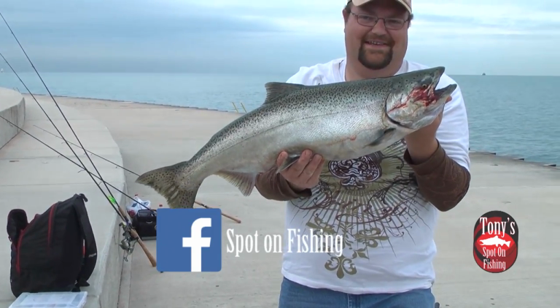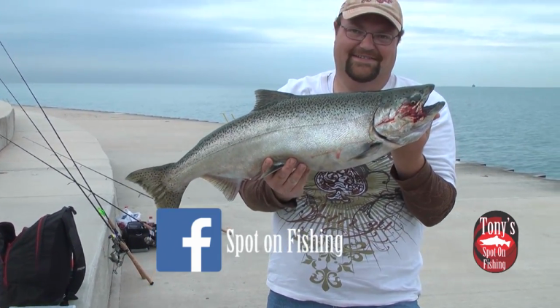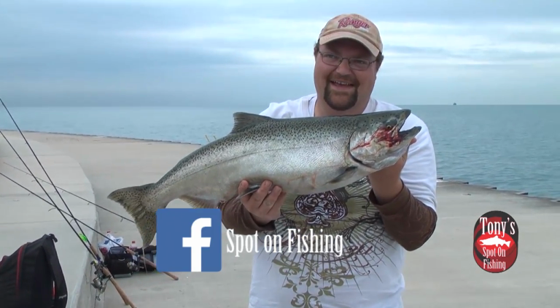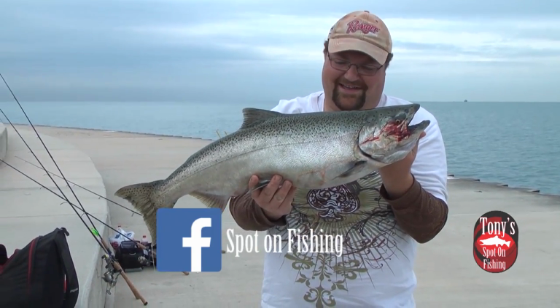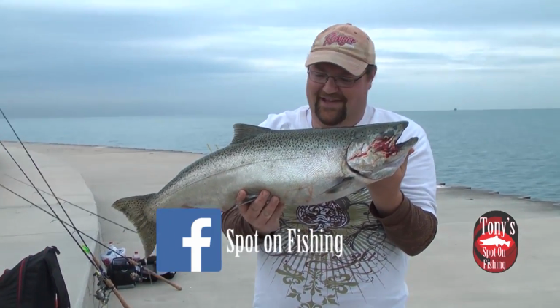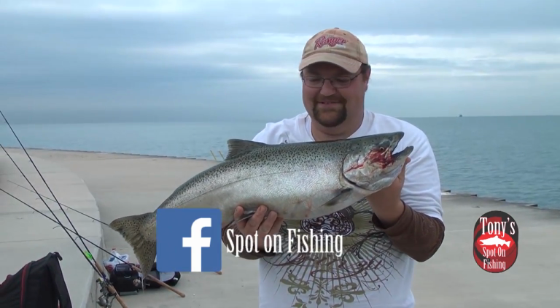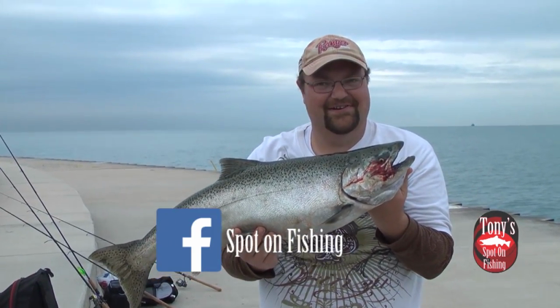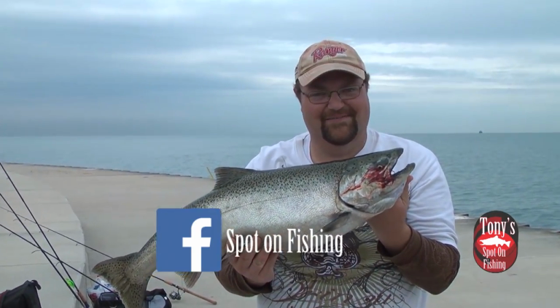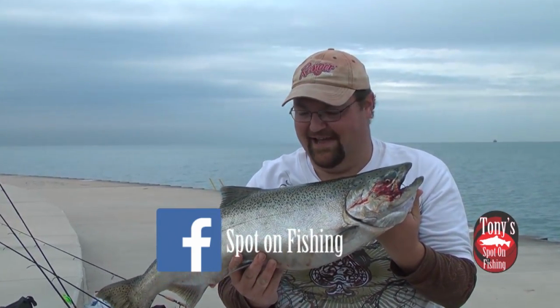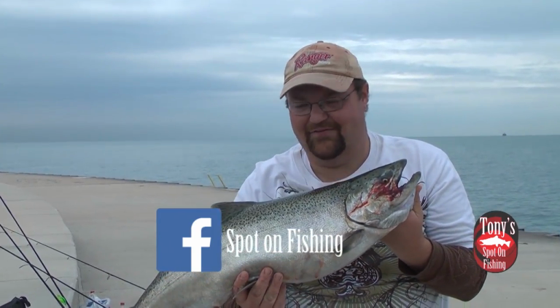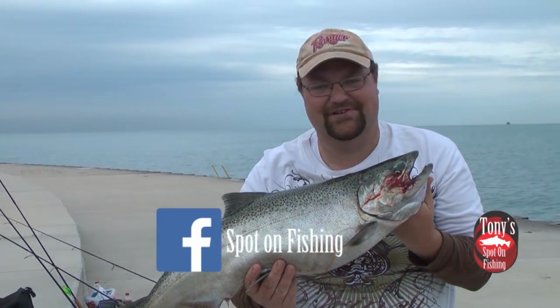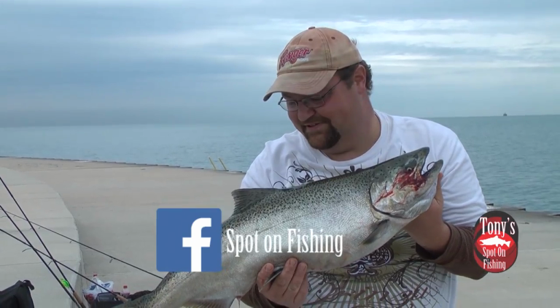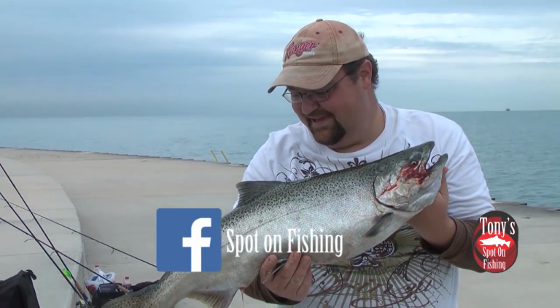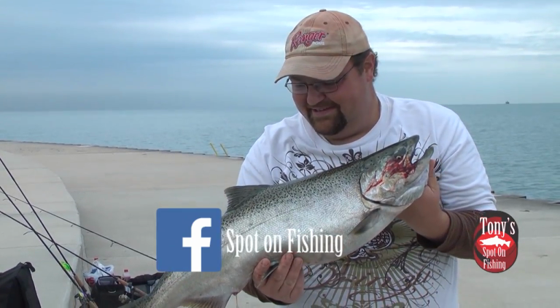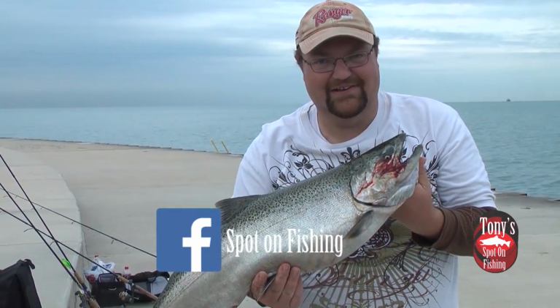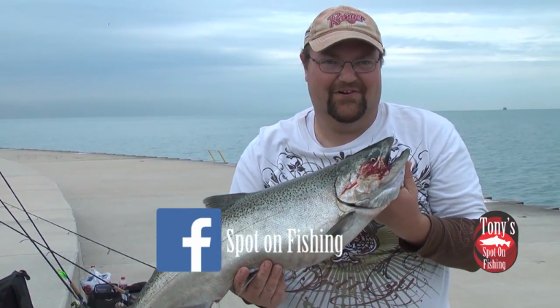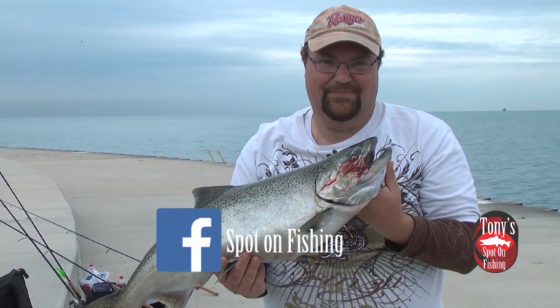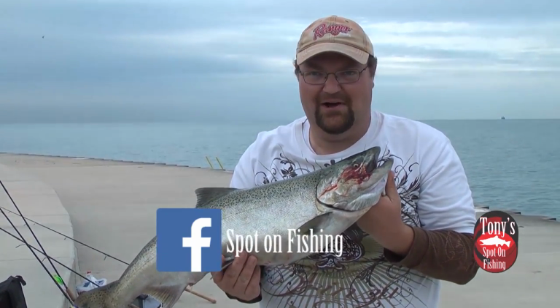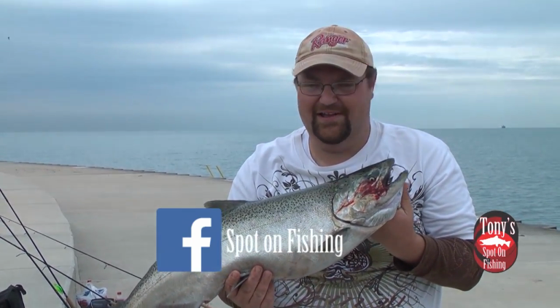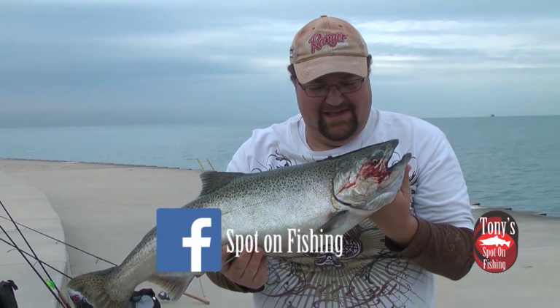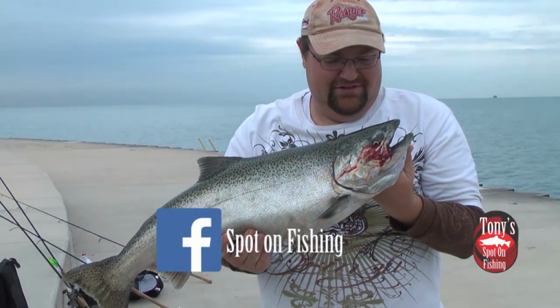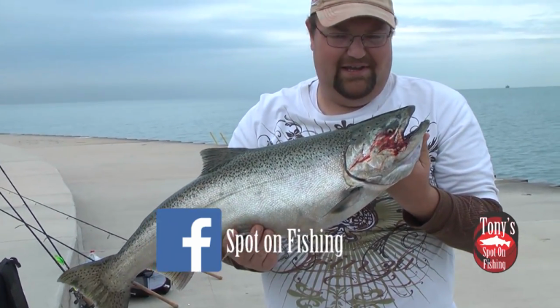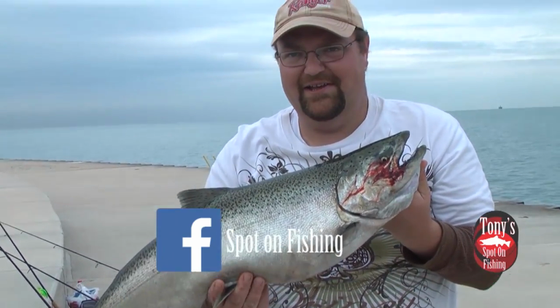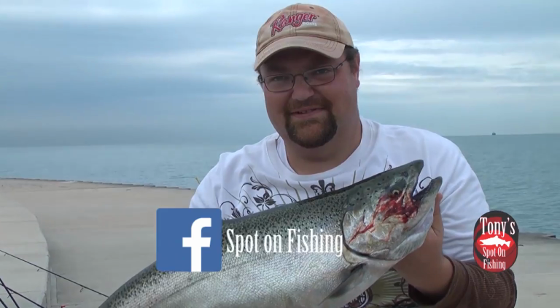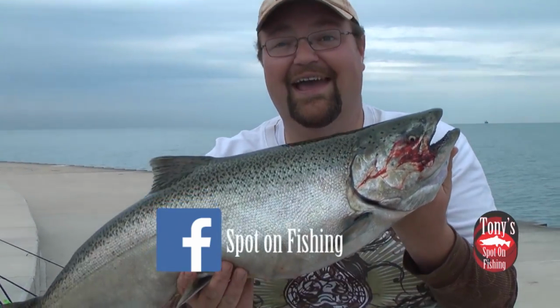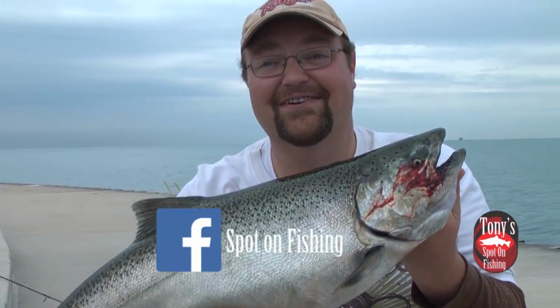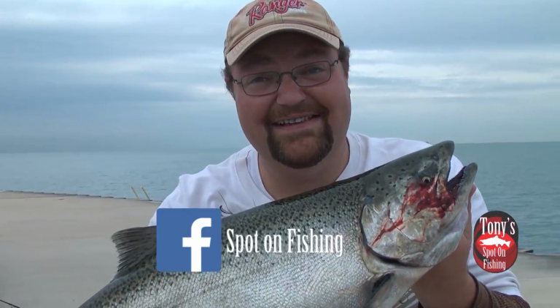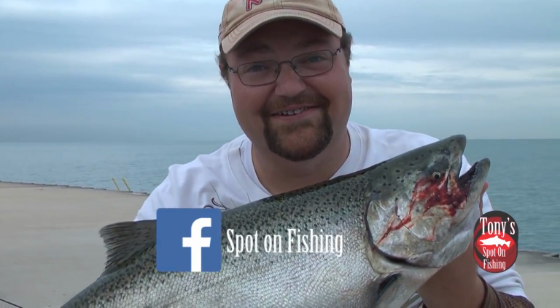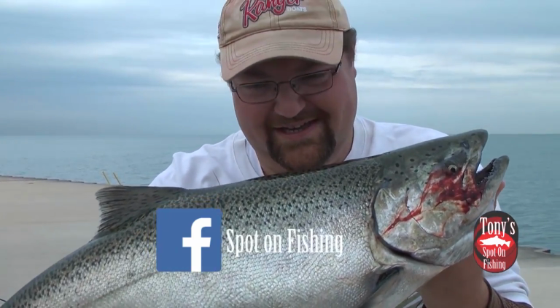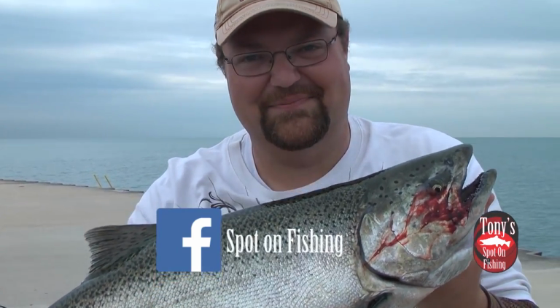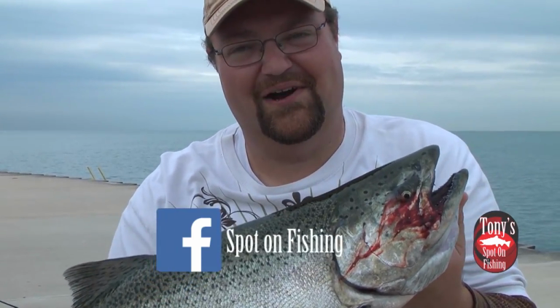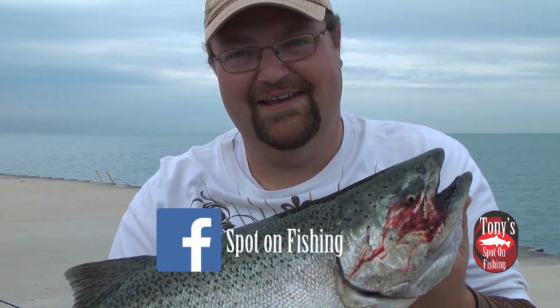But once again, that's going to be about all the time we have for the top five this week. Let us know what you think of our top five, and let us know if there are spoons we missed that you think should have made it. Until next time, ladies and gentlemen, my name is Tony Krizak, and we'll see you back here on Tony's Spot on Fishing.